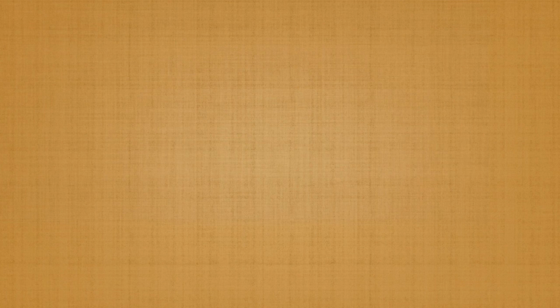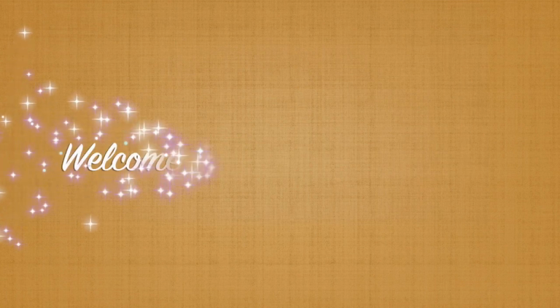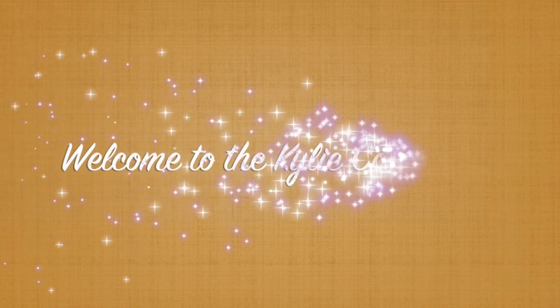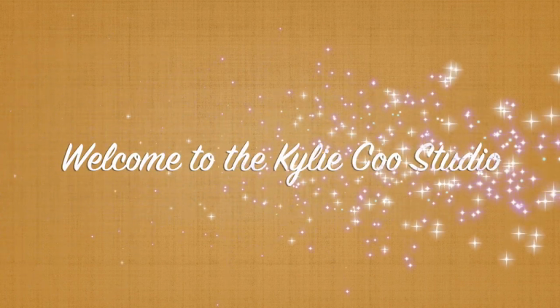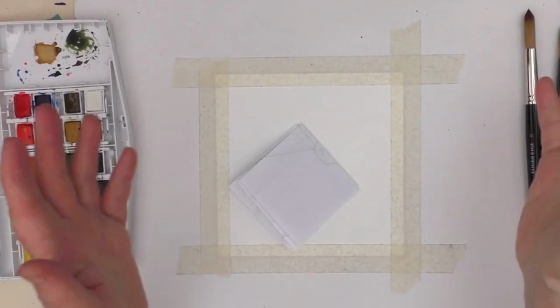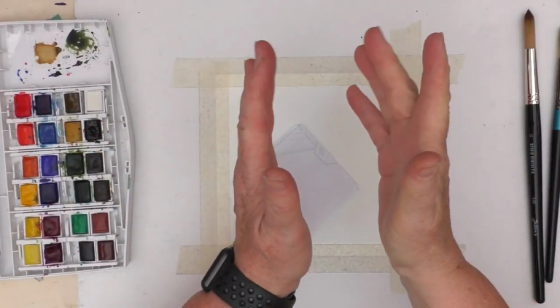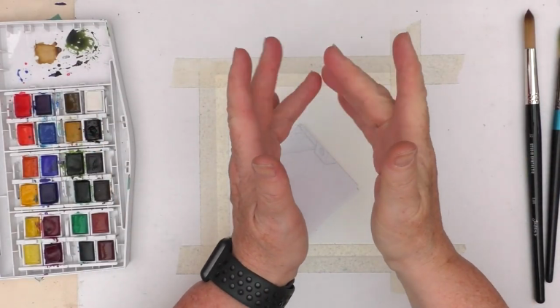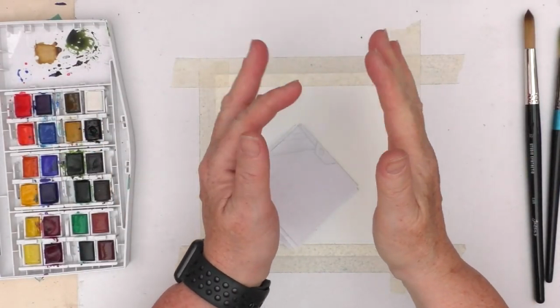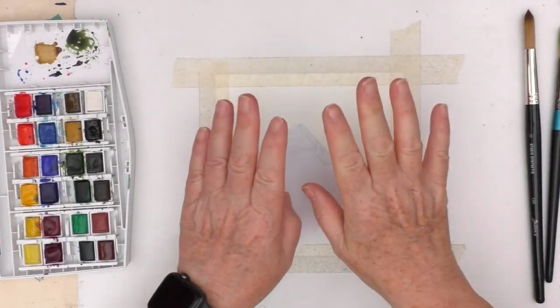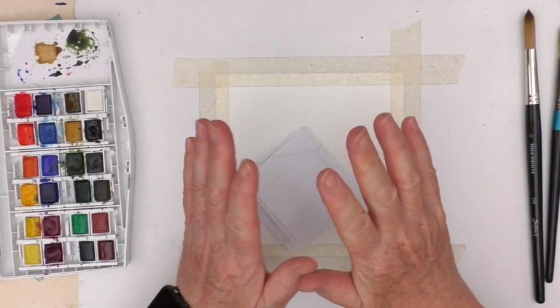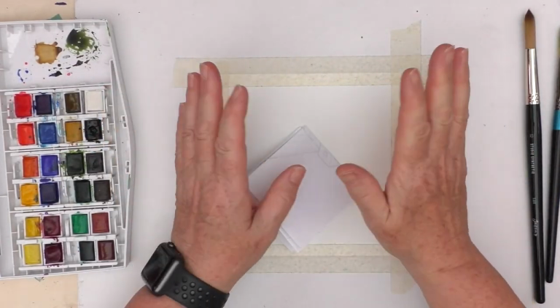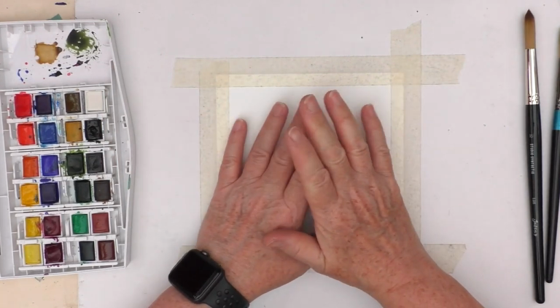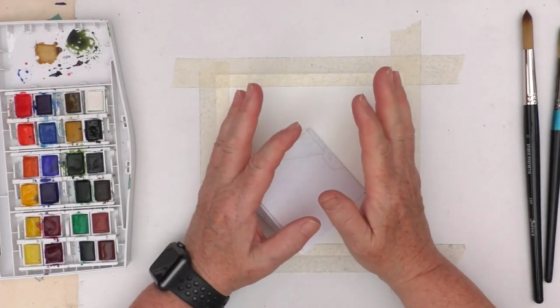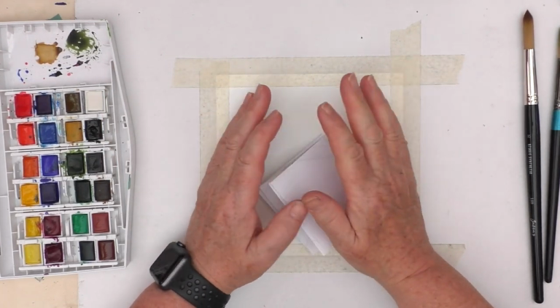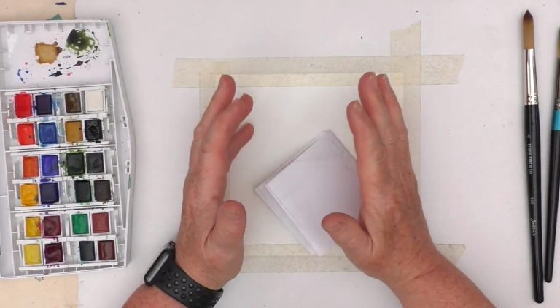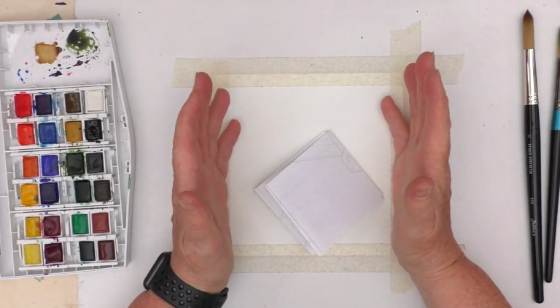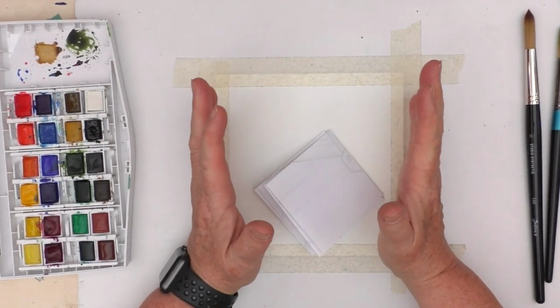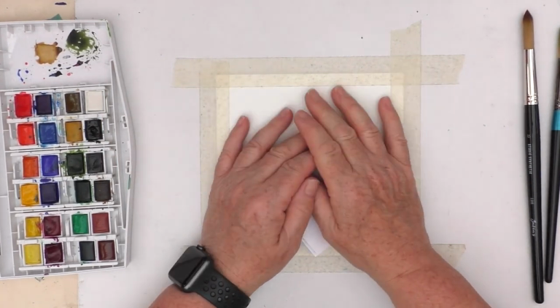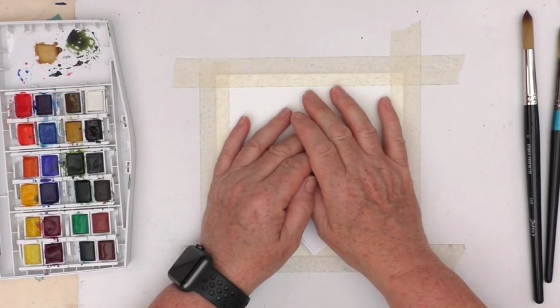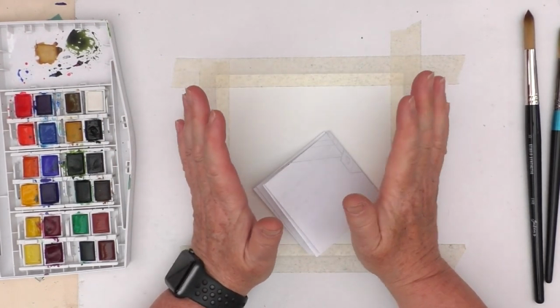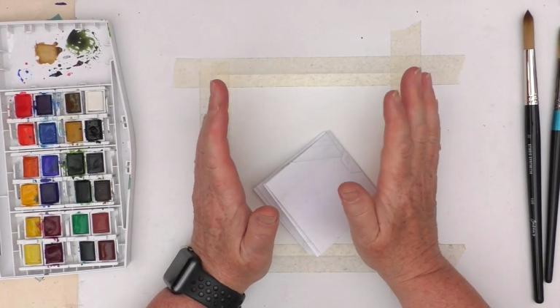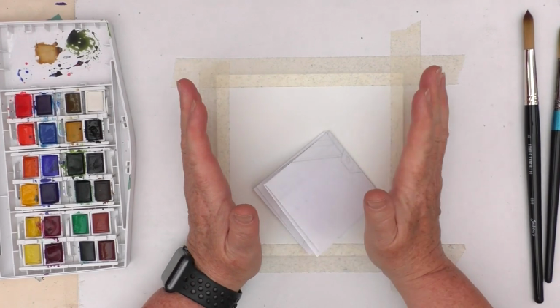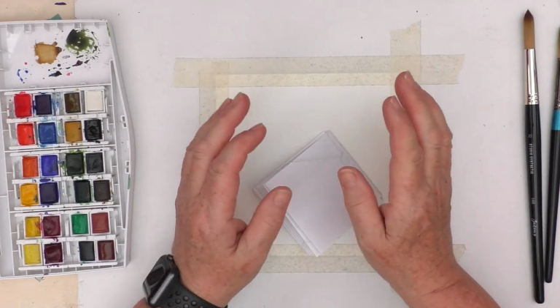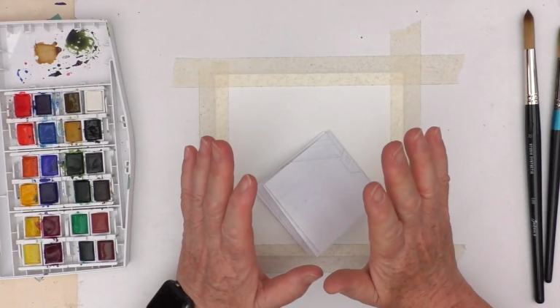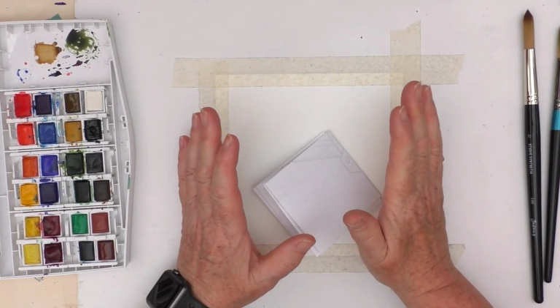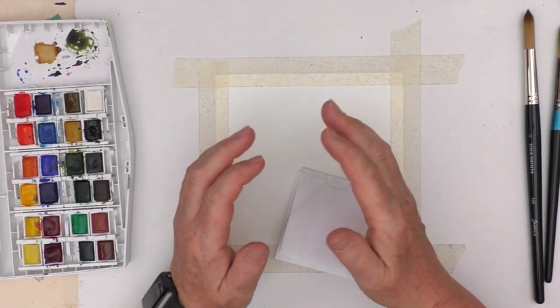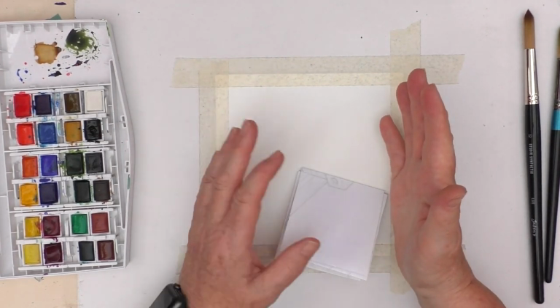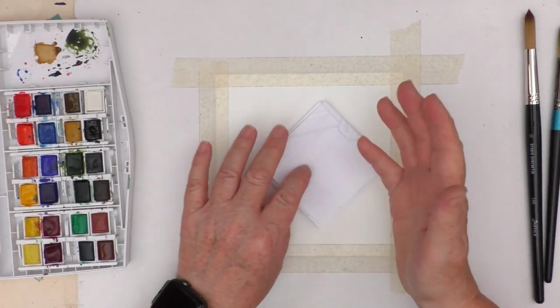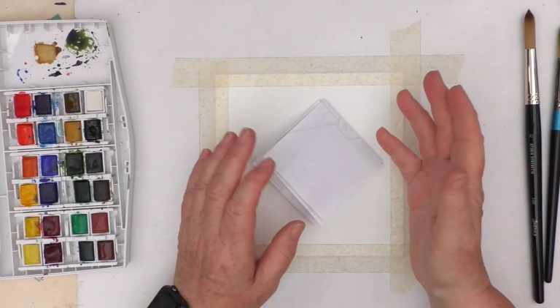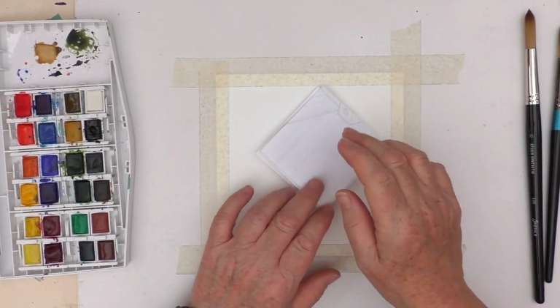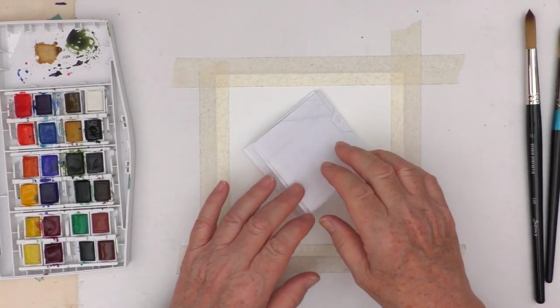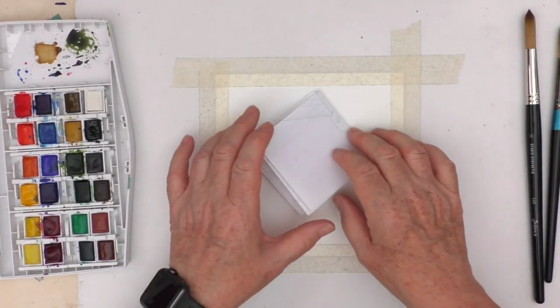Hi, this is Kylie Koo. Welcome to my studio. Our June prompt in the Mixed Media Emporium Facebook group is watercolours, although there's flexibility to use any water-soluble media or even watered-down acrylics.